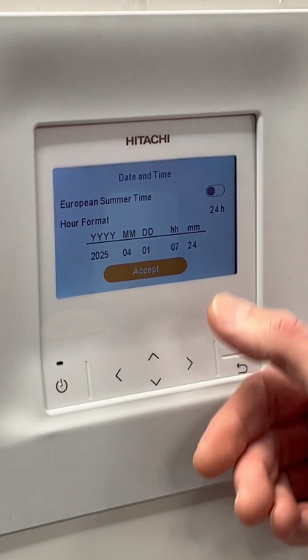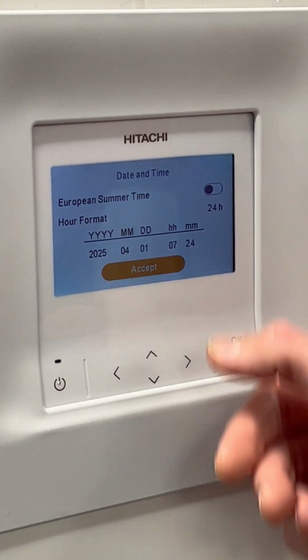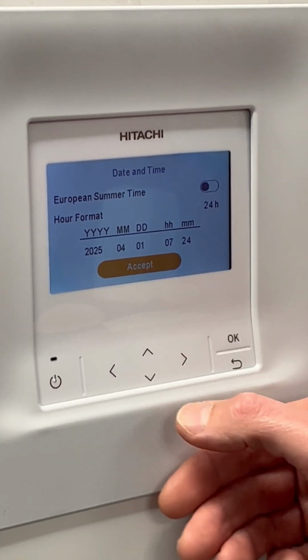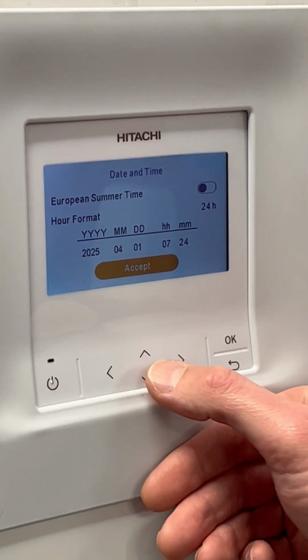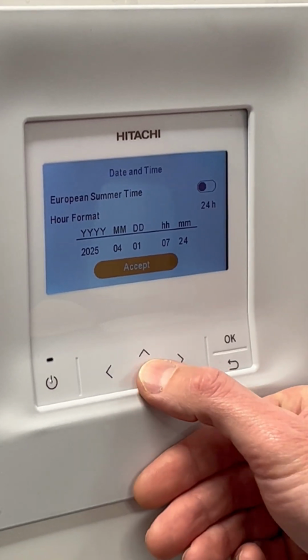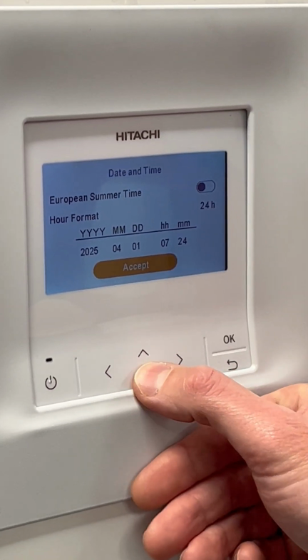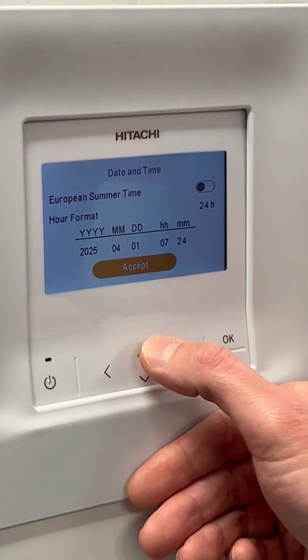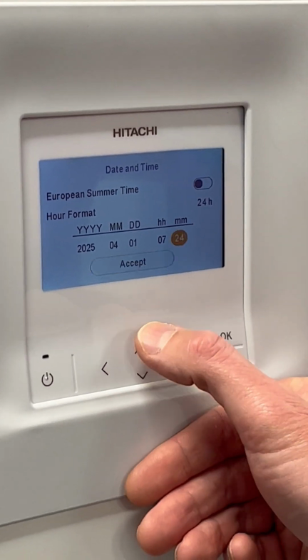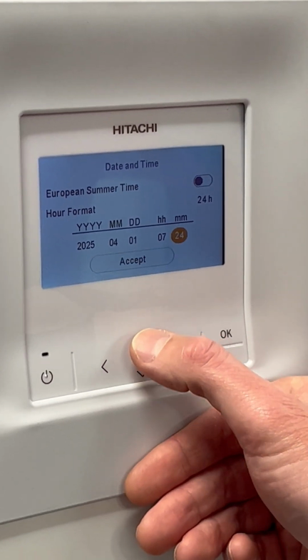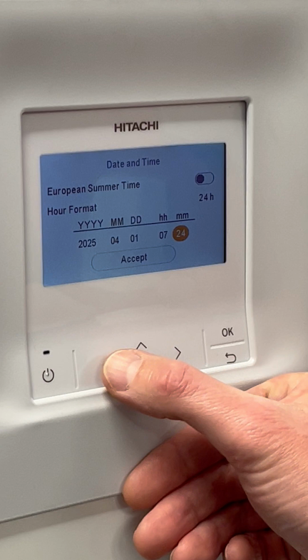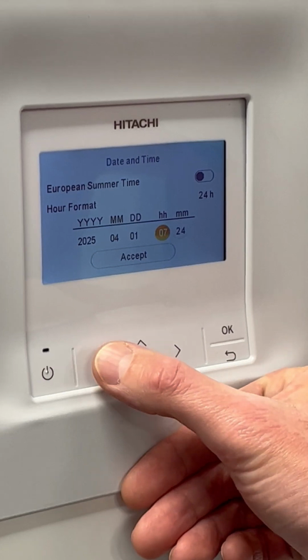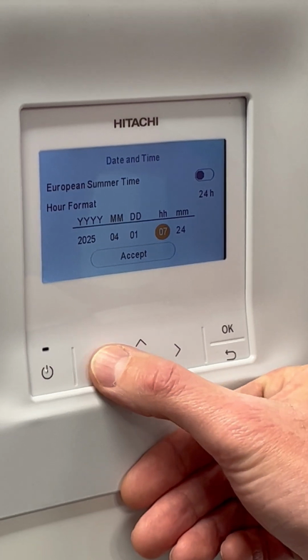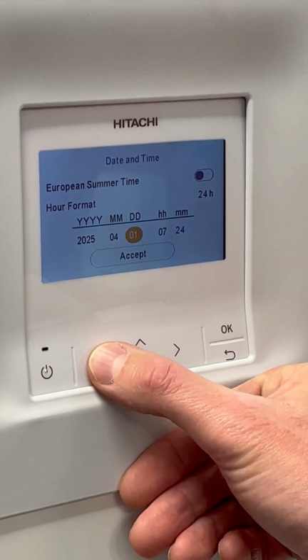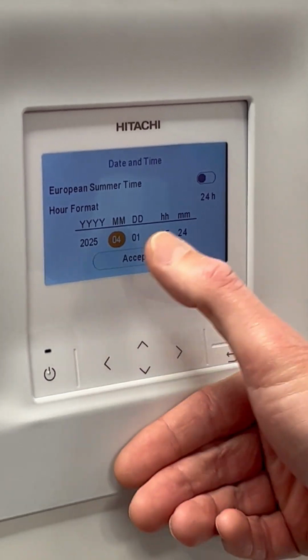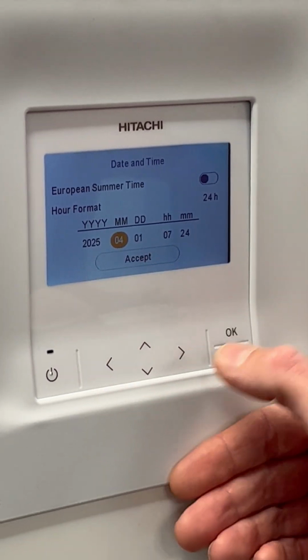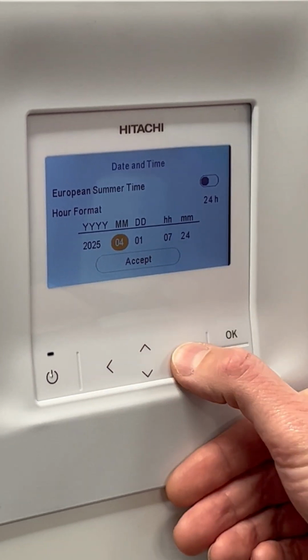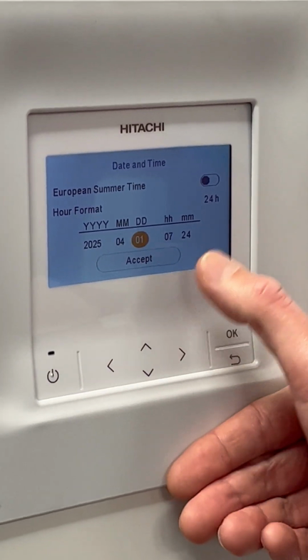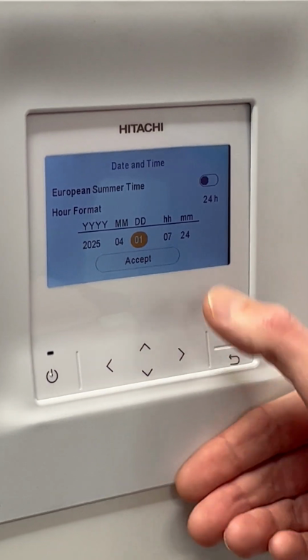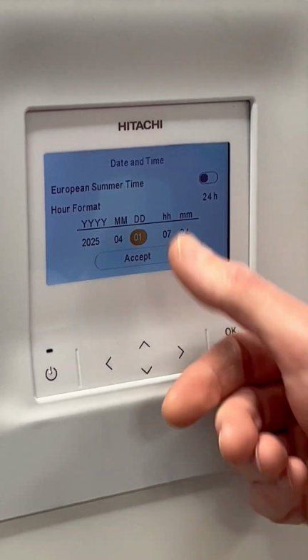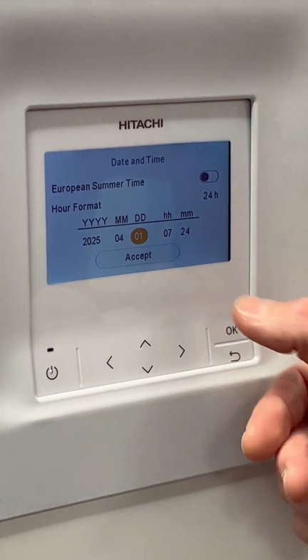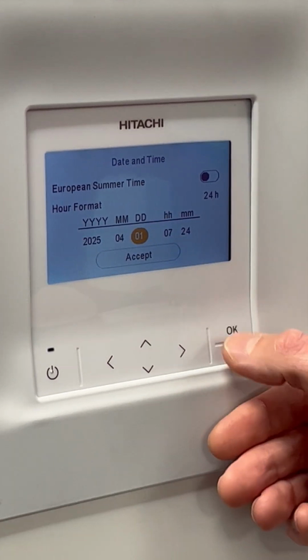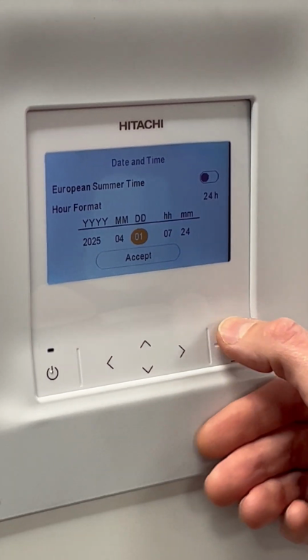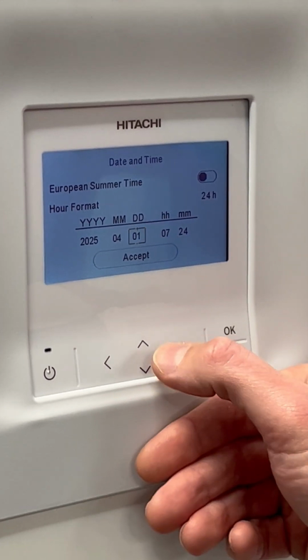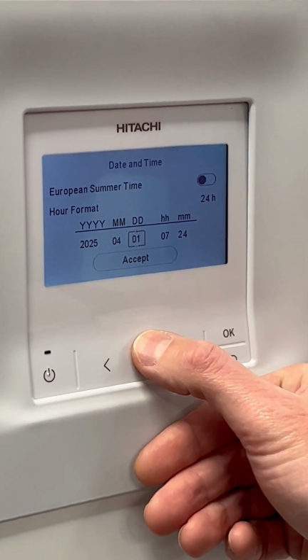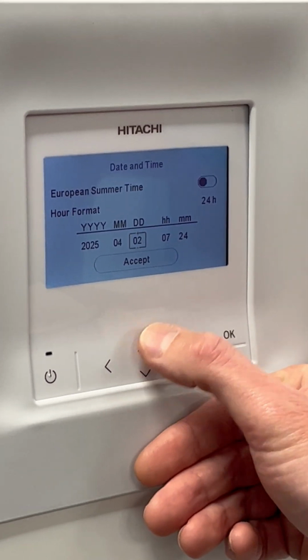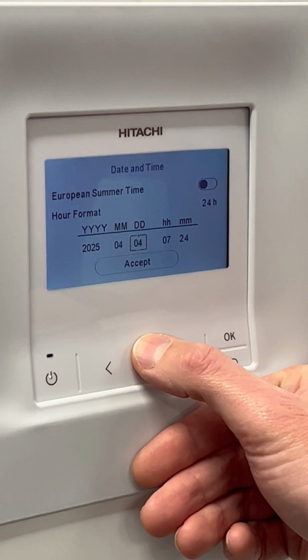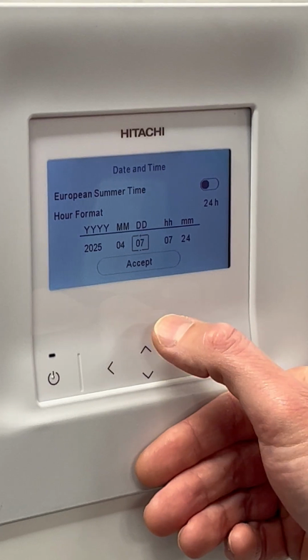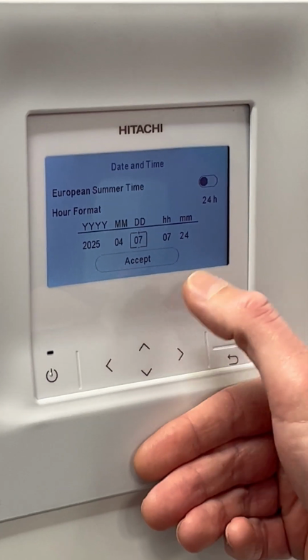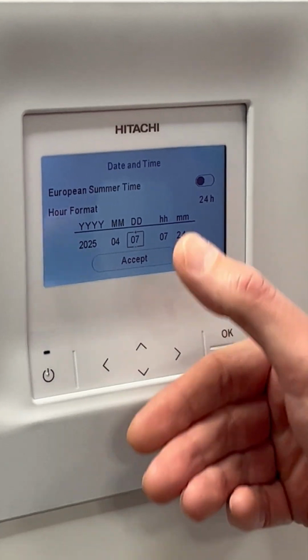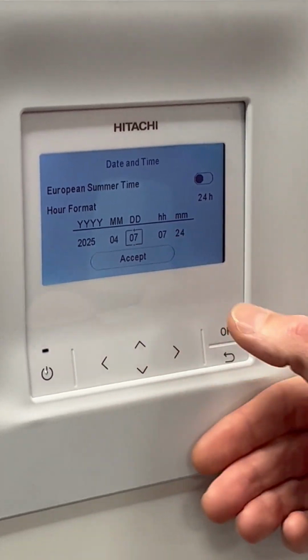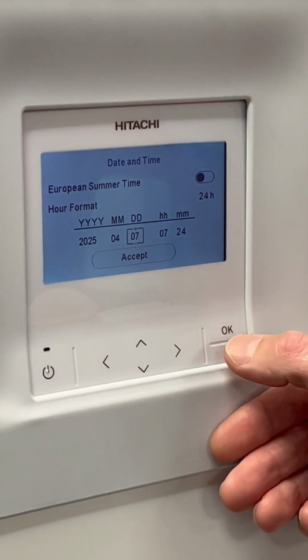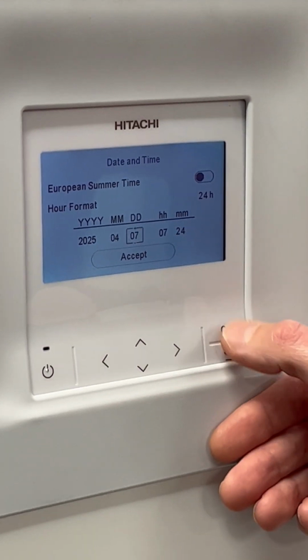You then have the option for your date and time. To make an adjustment, select the field — this is day, for example — and press OK. You can increase the value so you've got the day, month, and year correct.